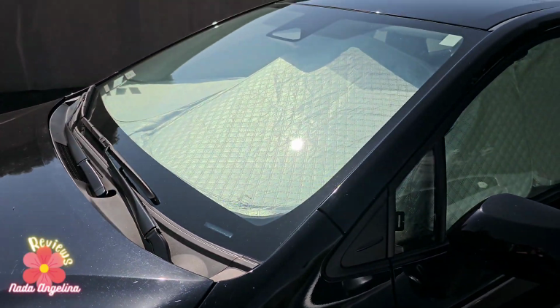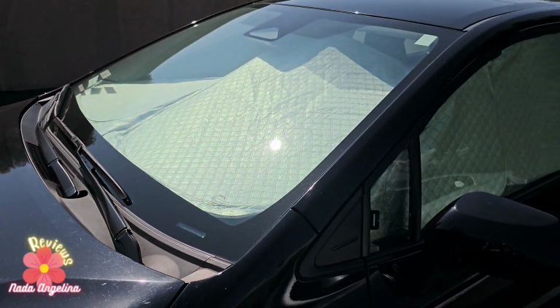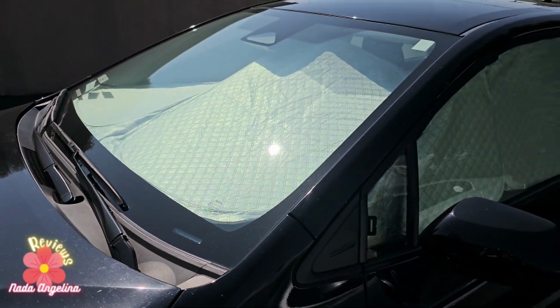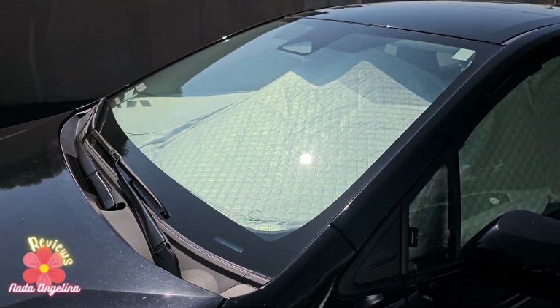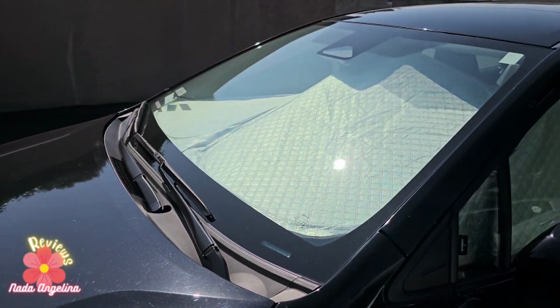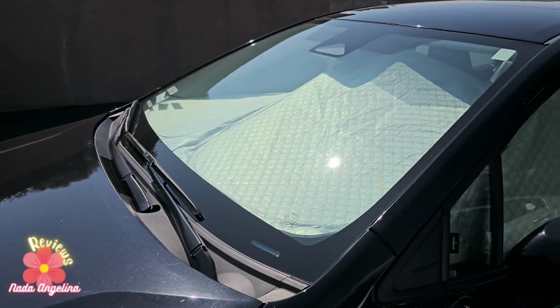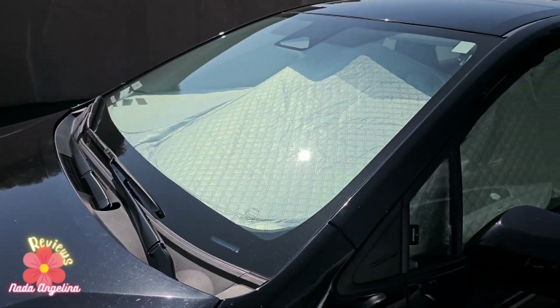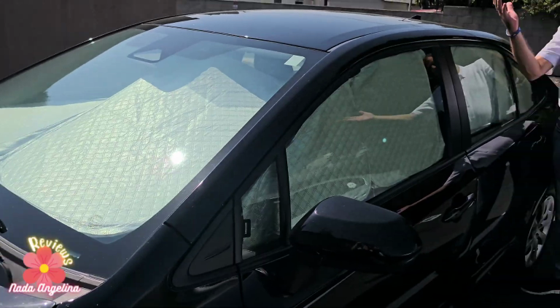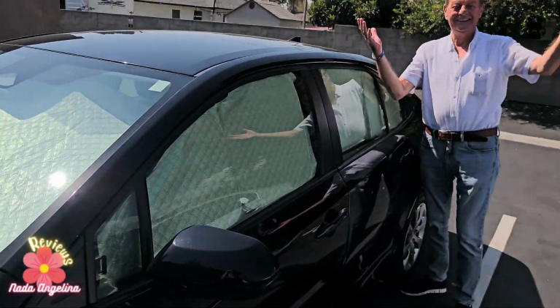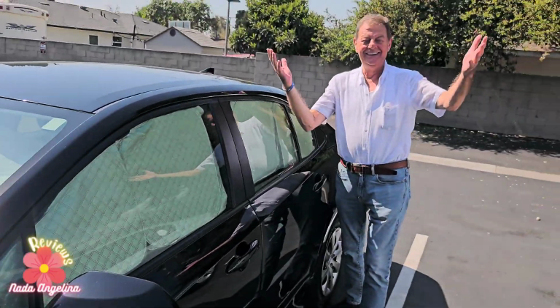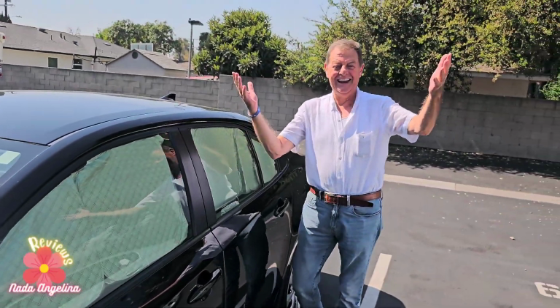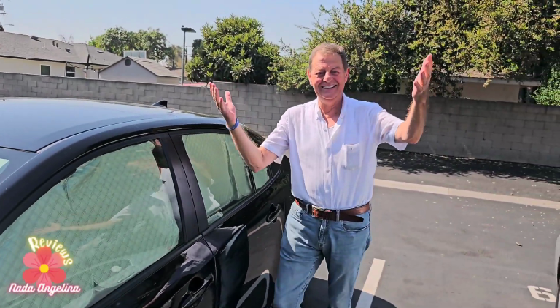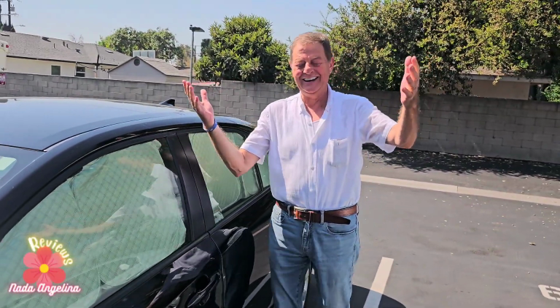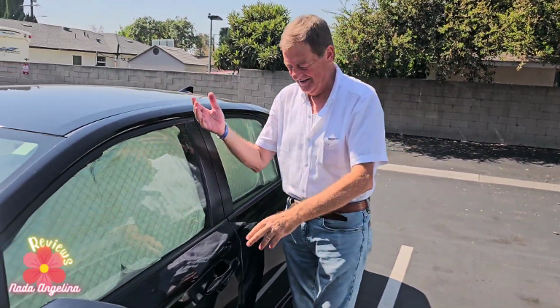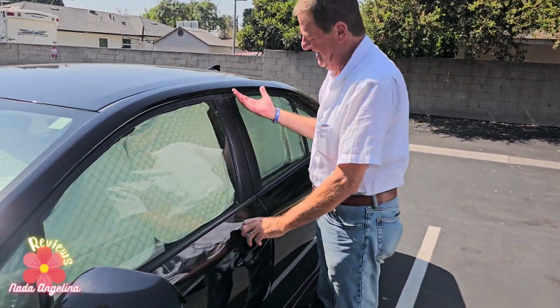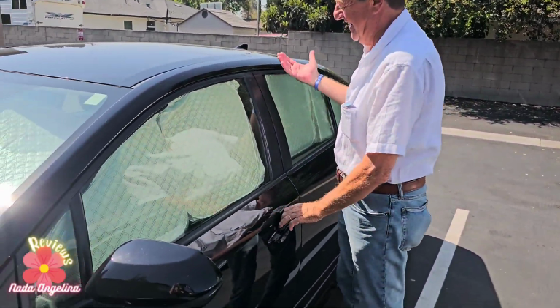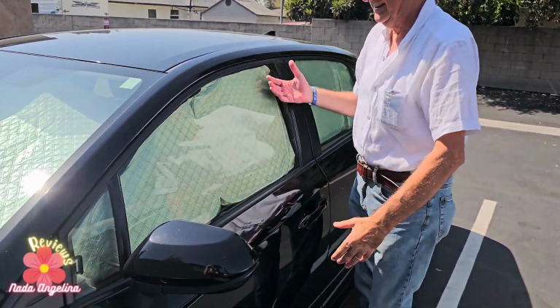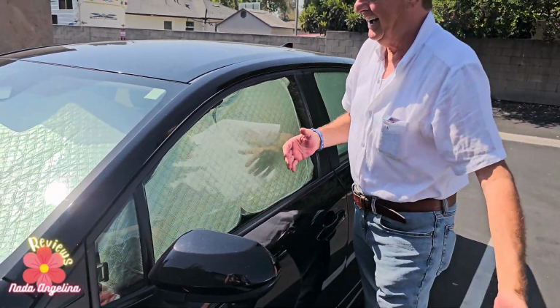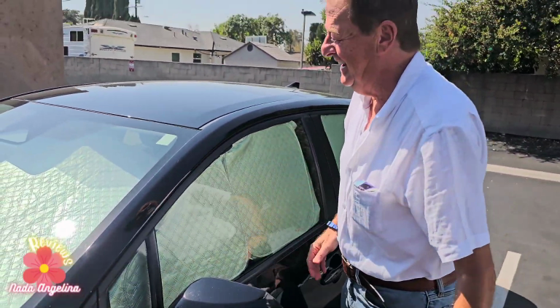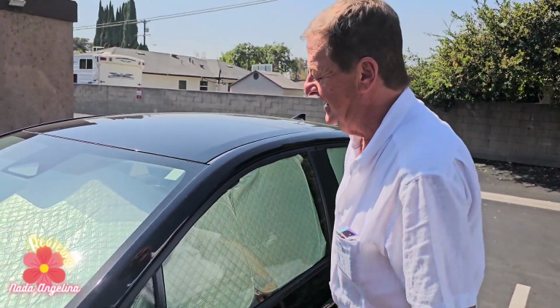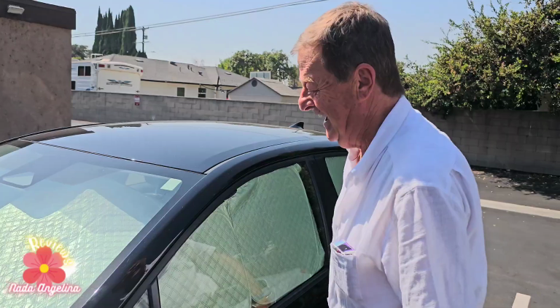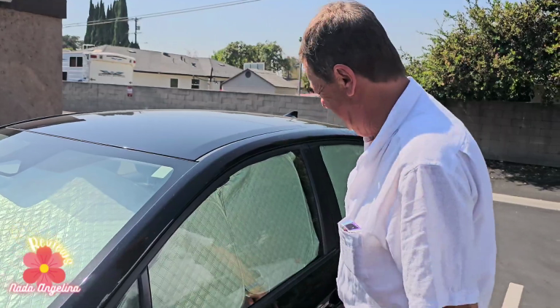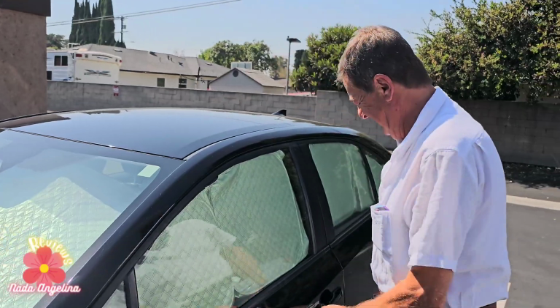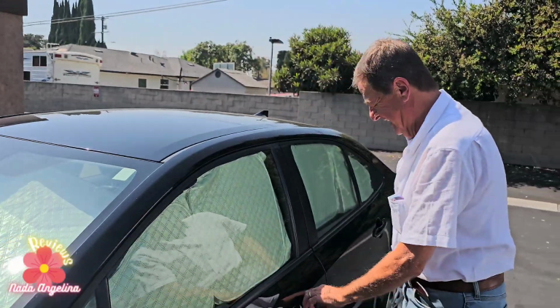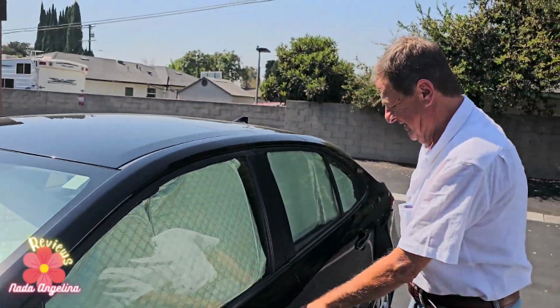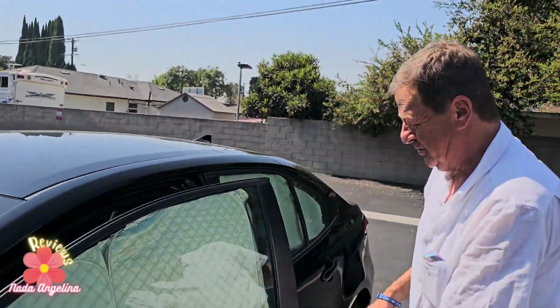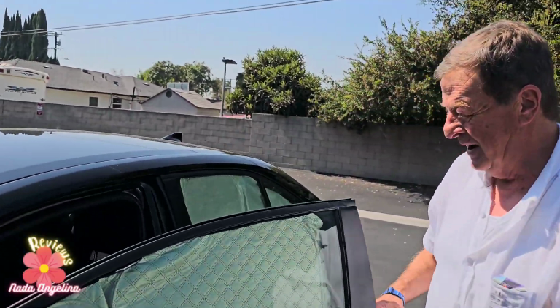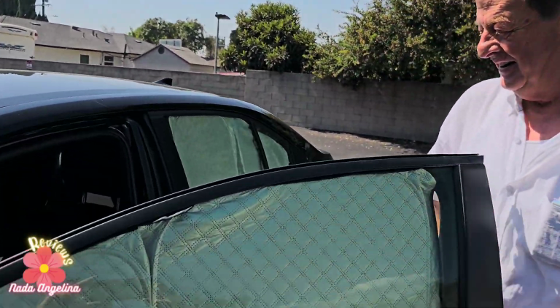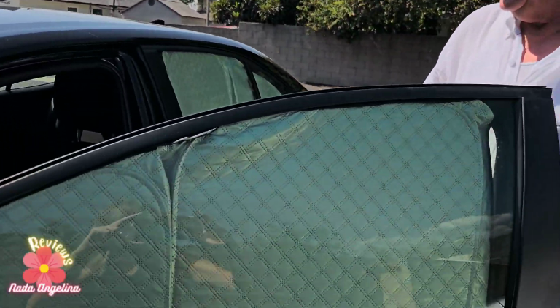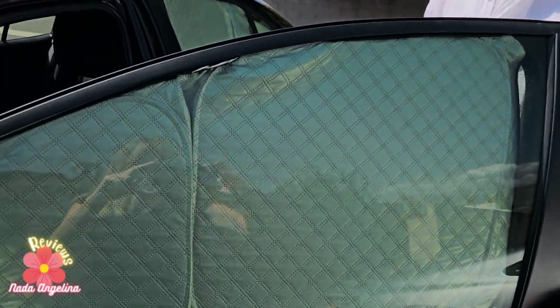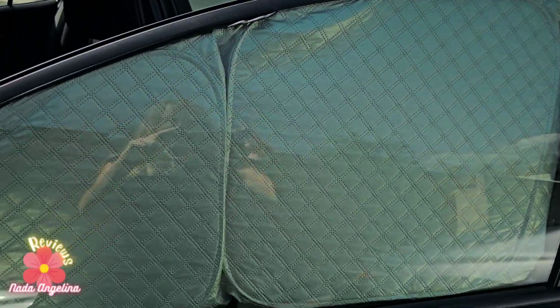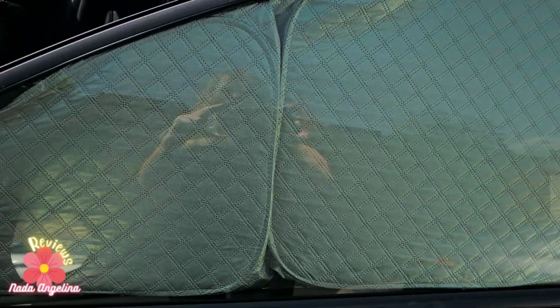Dad, I've got you something. Look what I got you! Thank you. Thank you very much. I love that. Congratulations. Thank you.